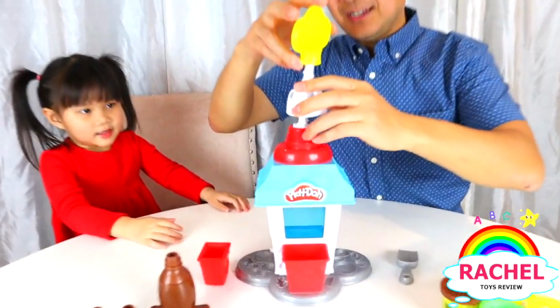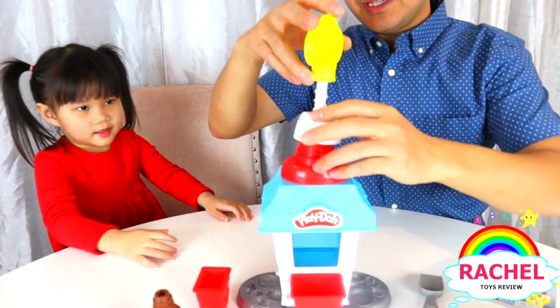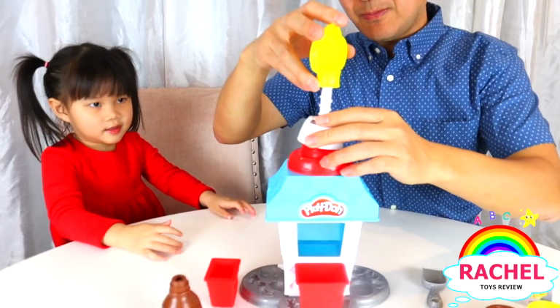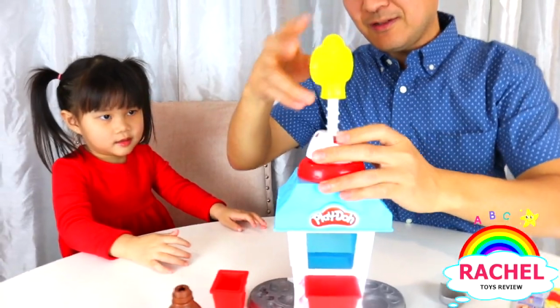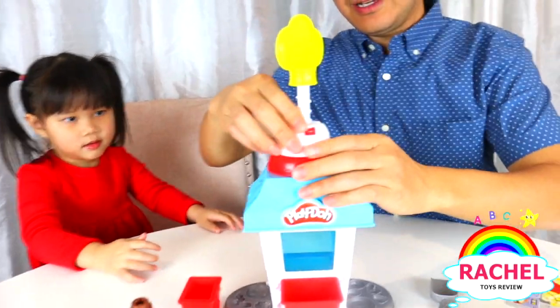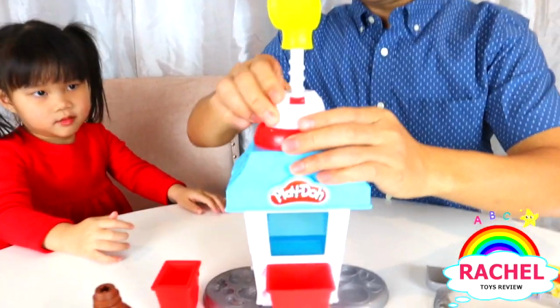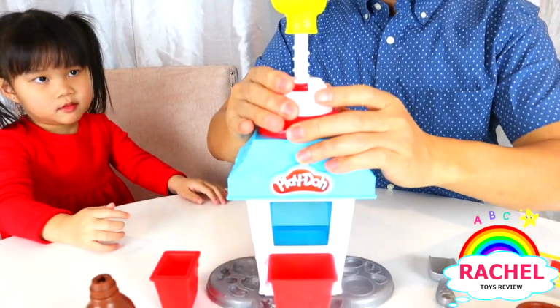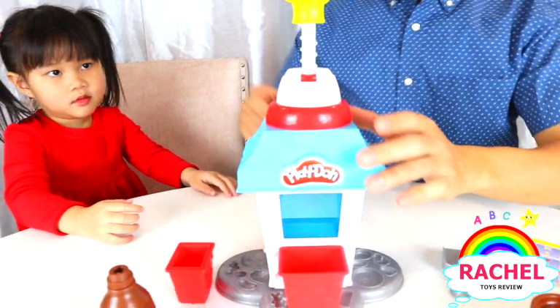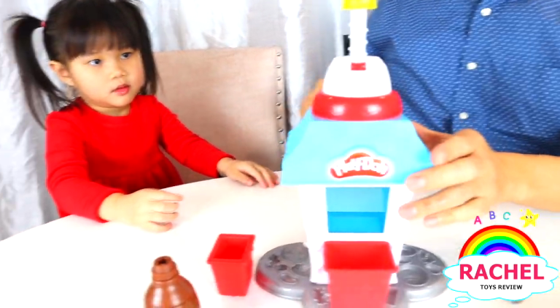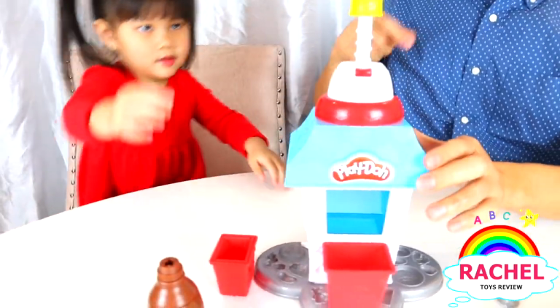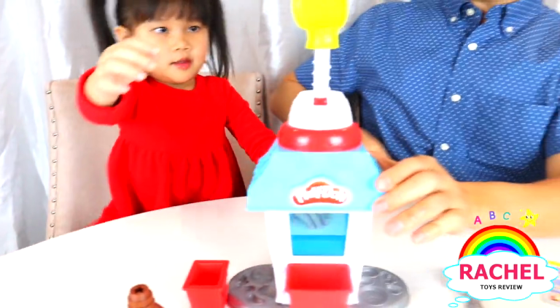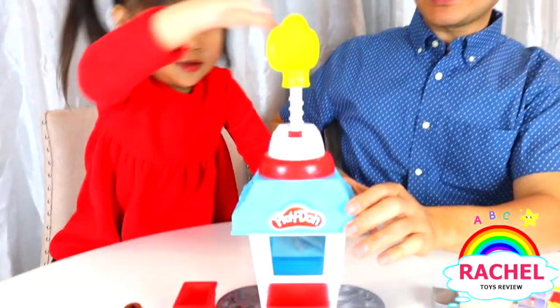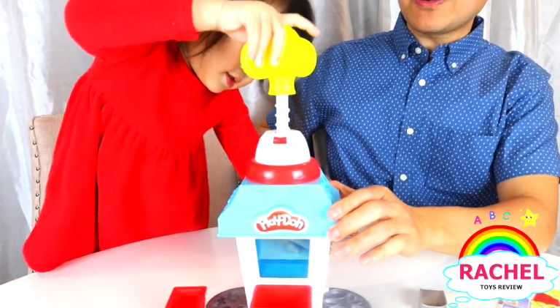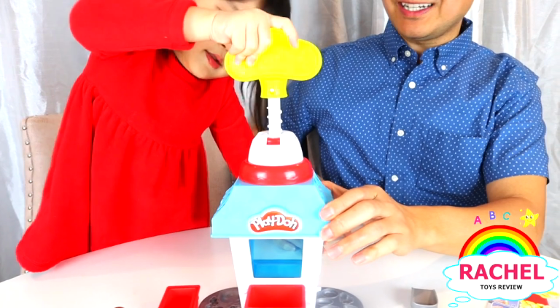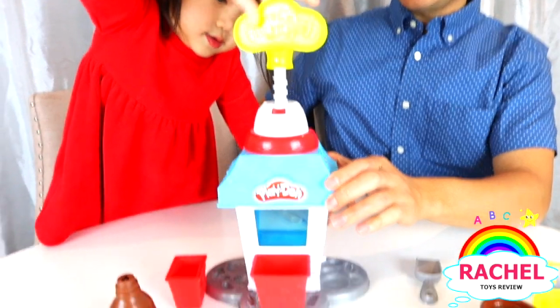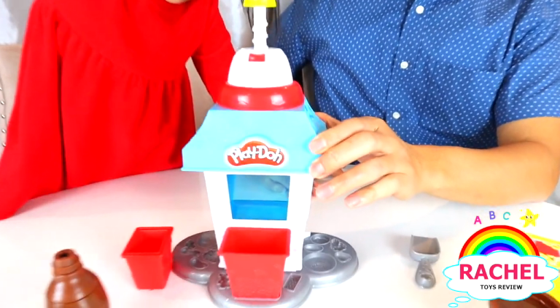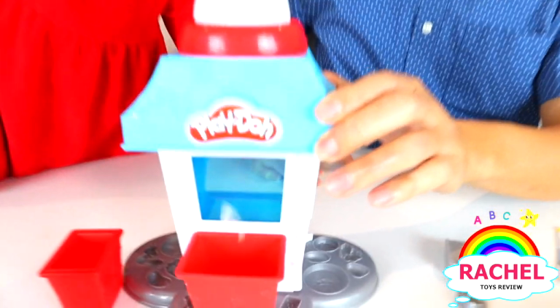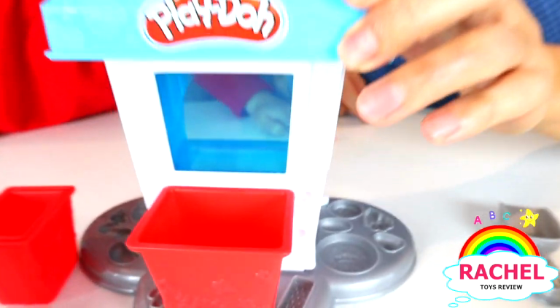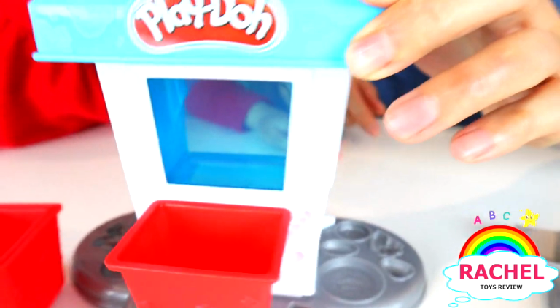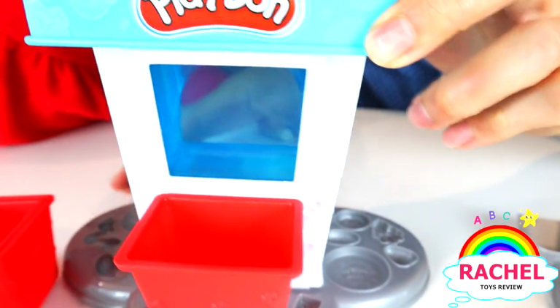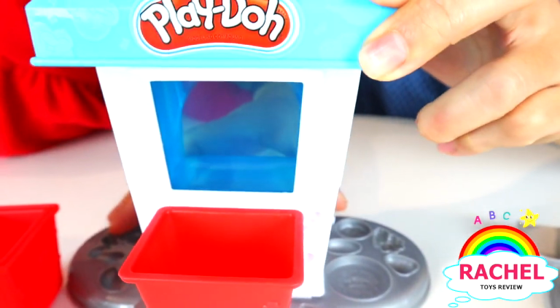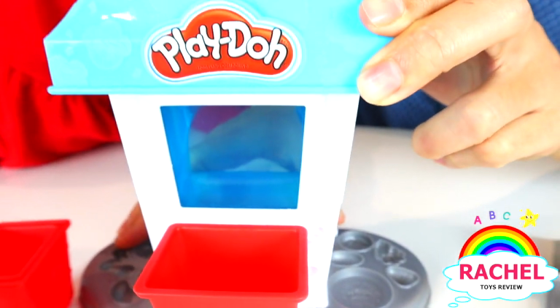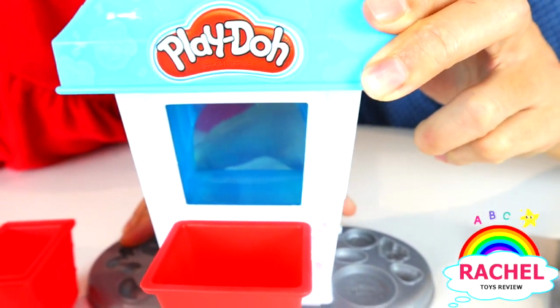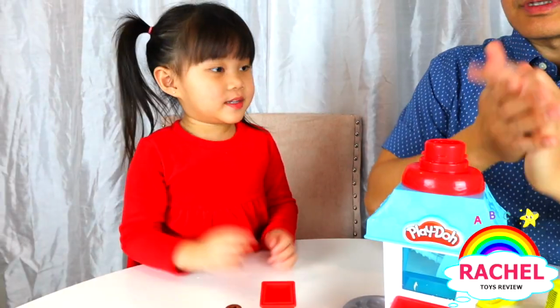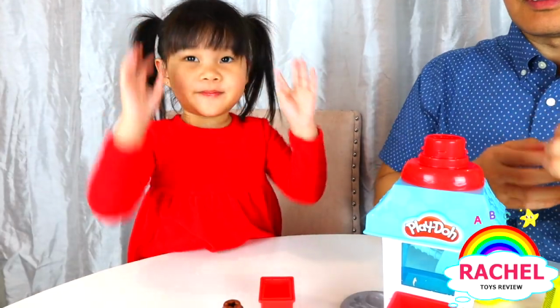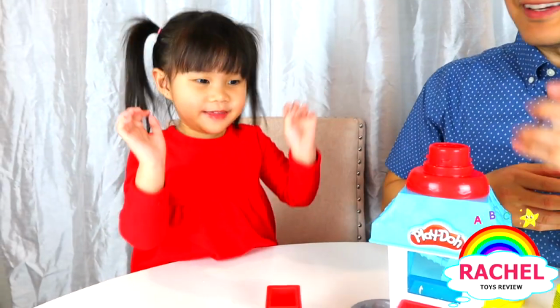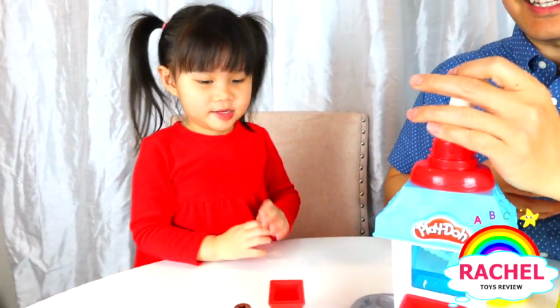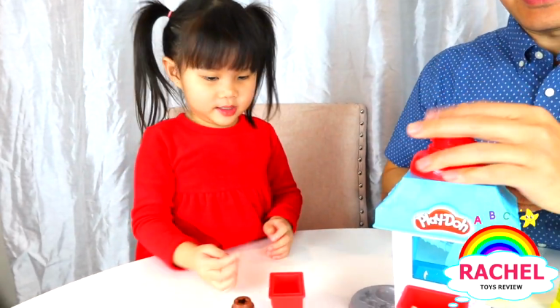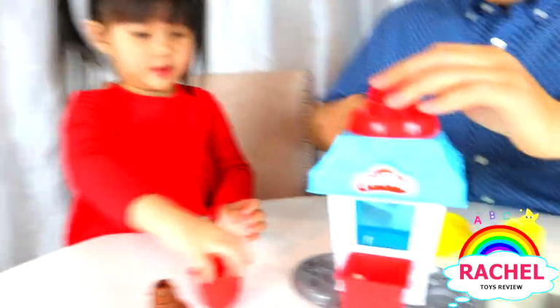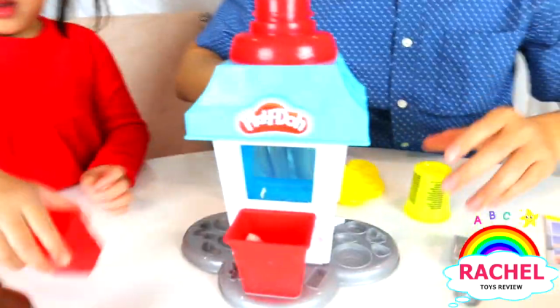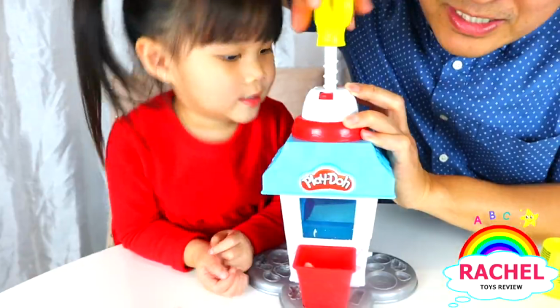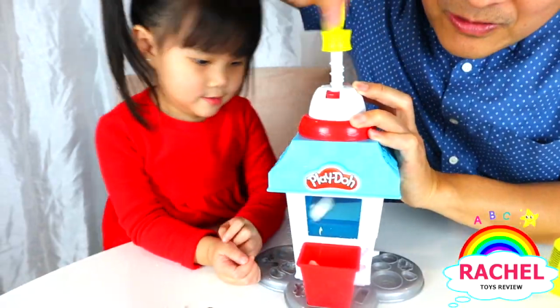Let's put this tip on there. Okay Rachel, start twisting it to make some popcorn. Great job Rachel! Keep turning. Big, big one mommy. Big popcorn? Make some popcorn.